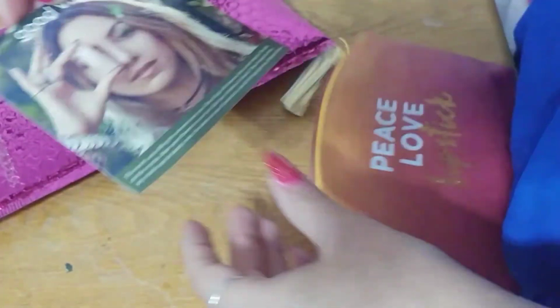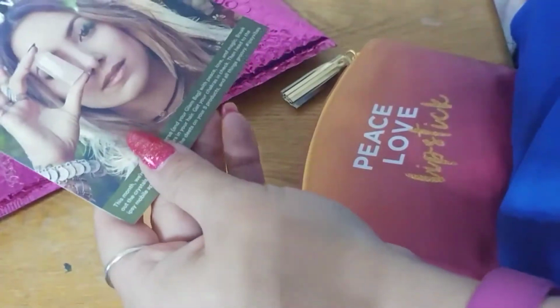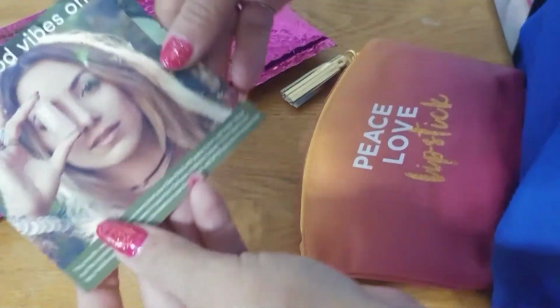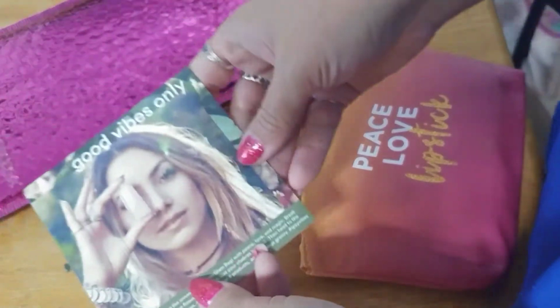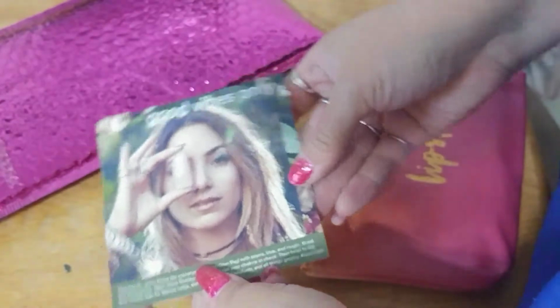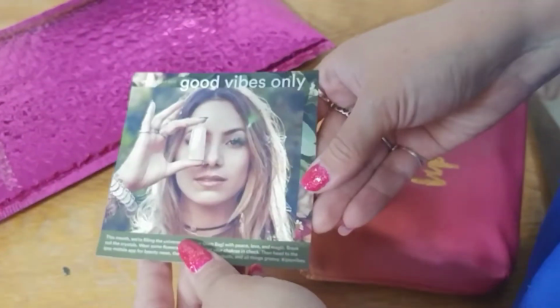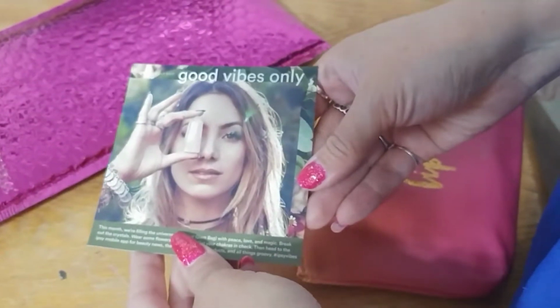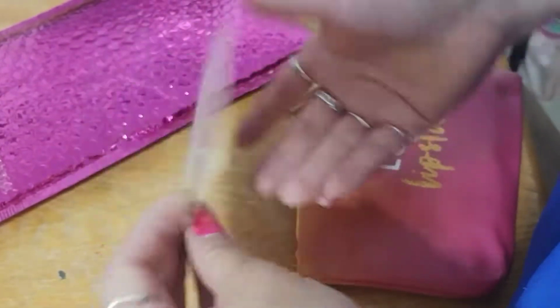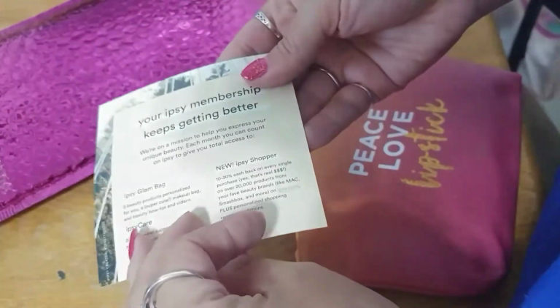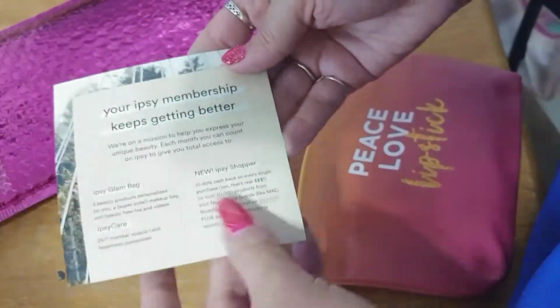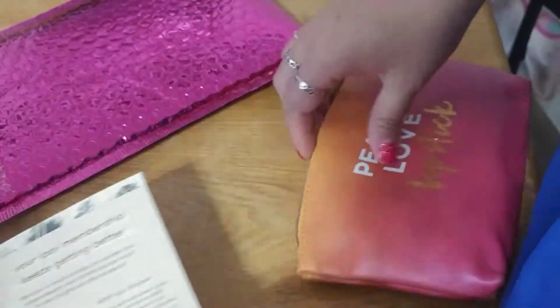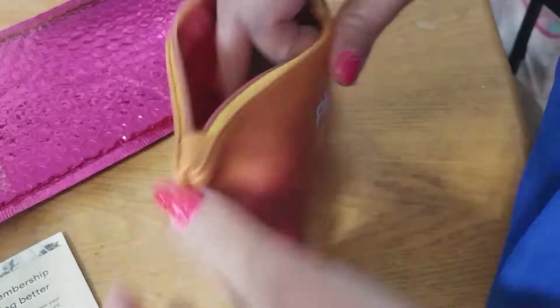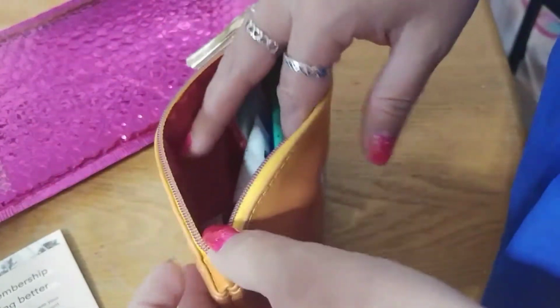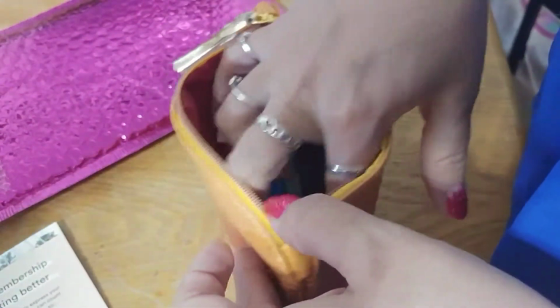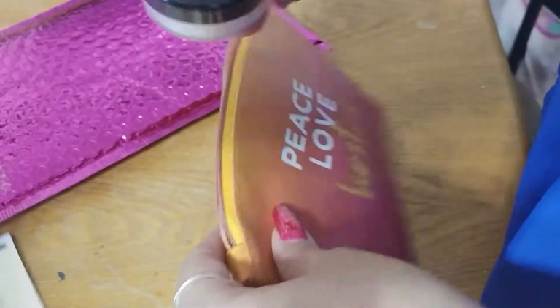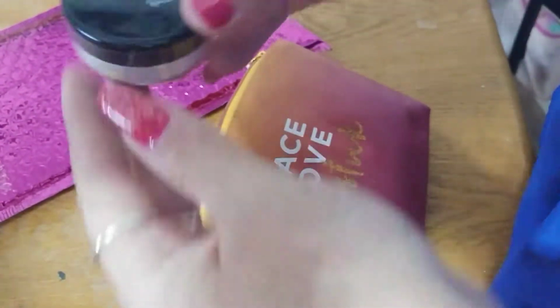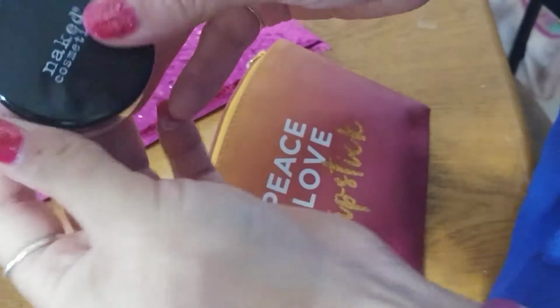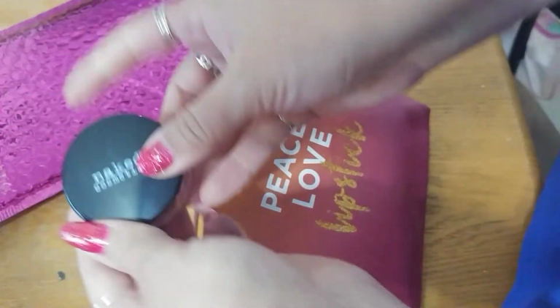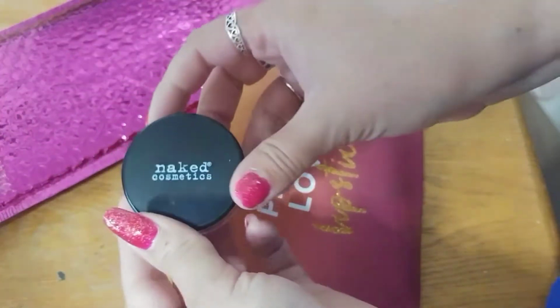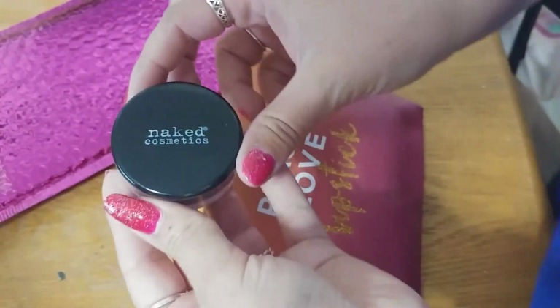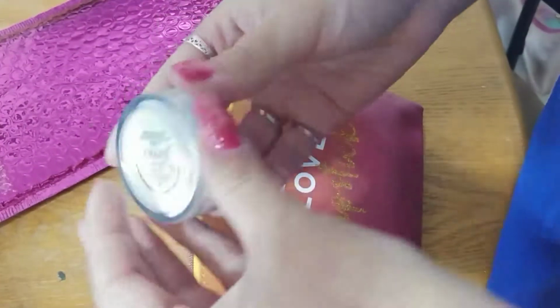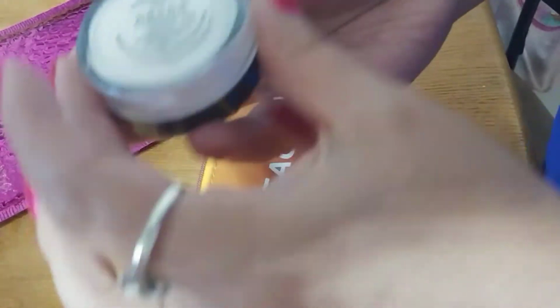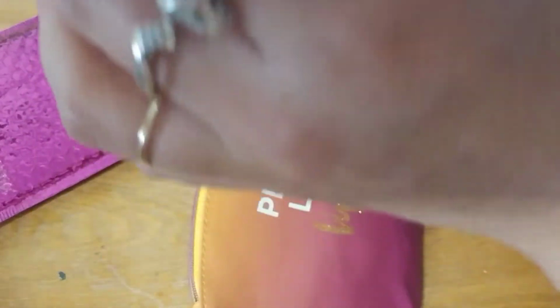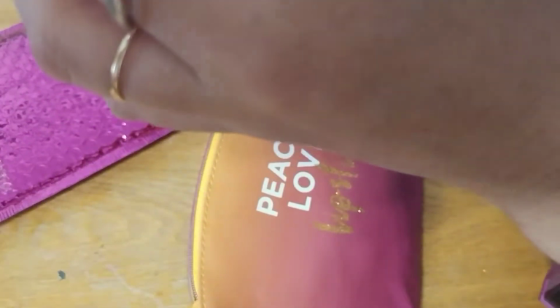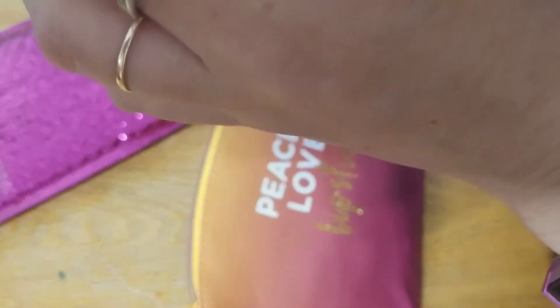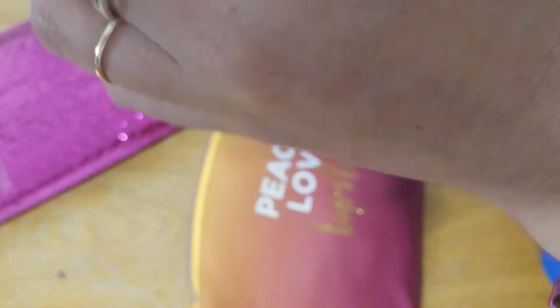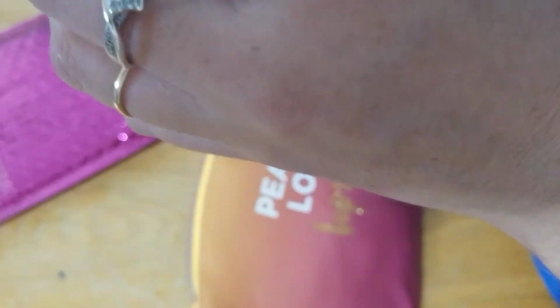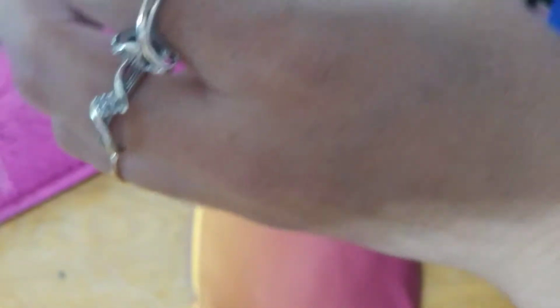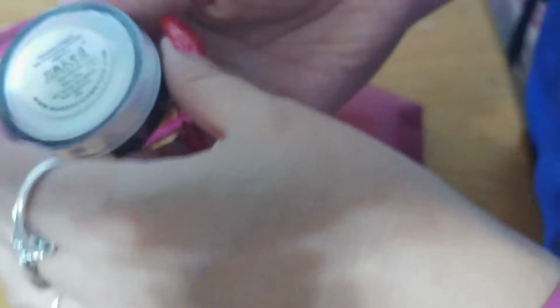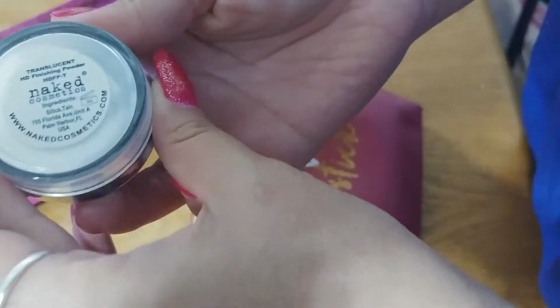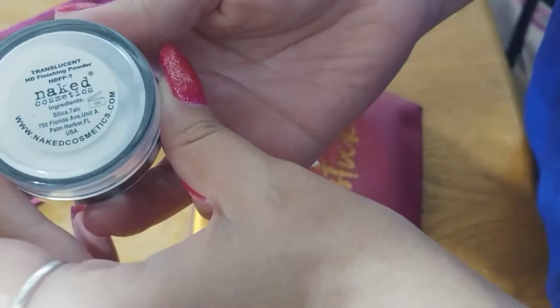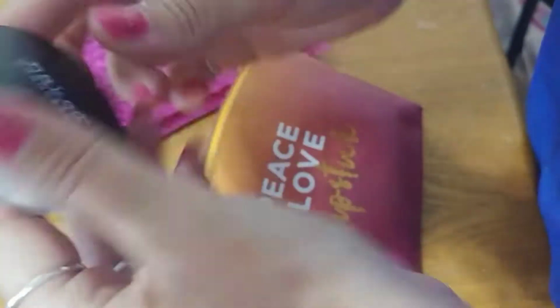Let's see what's inside. A little card that says good vibes only. Ooh, Naked Cosmetics.